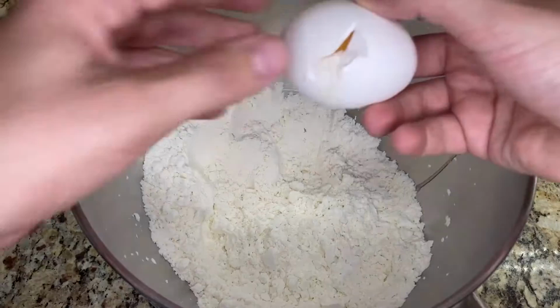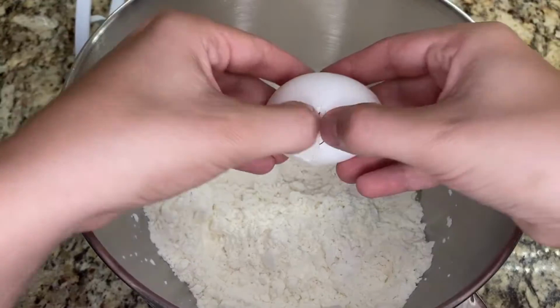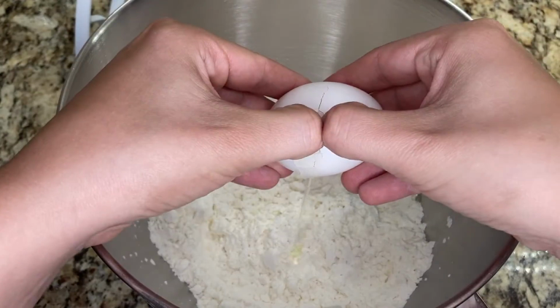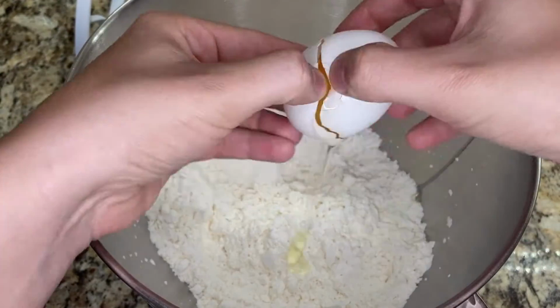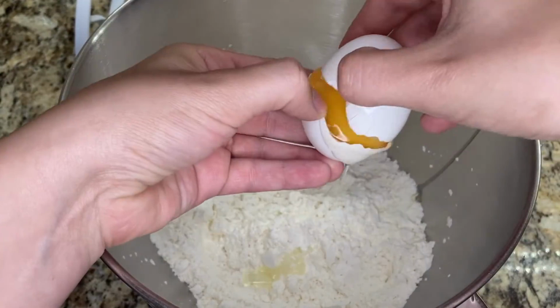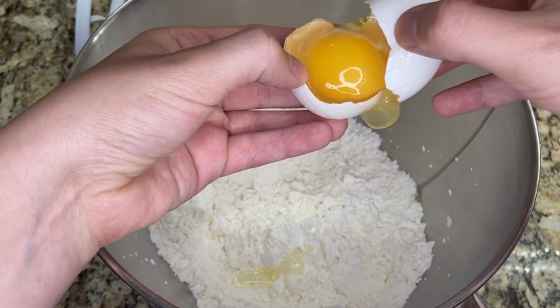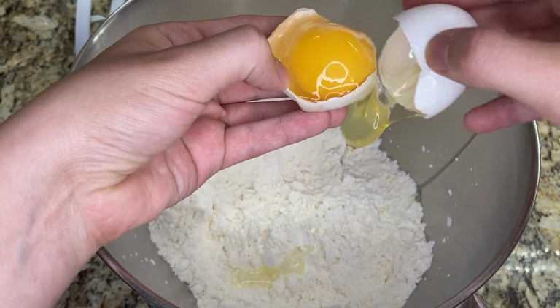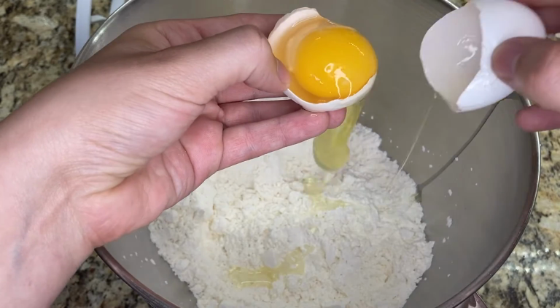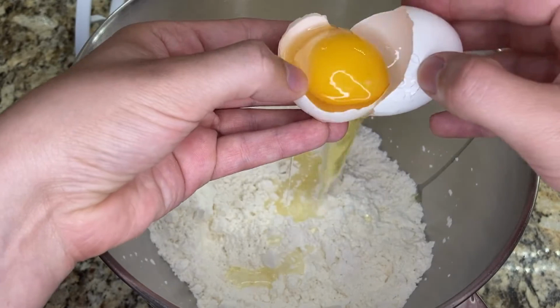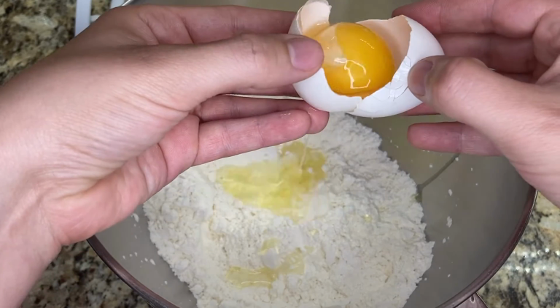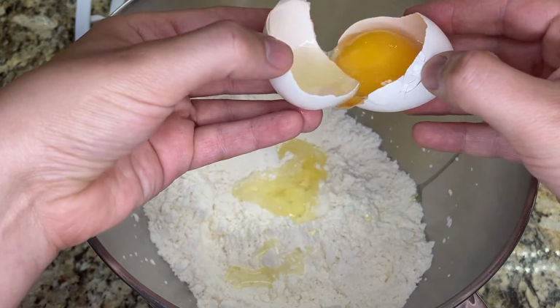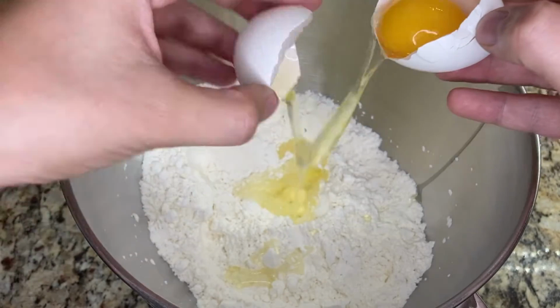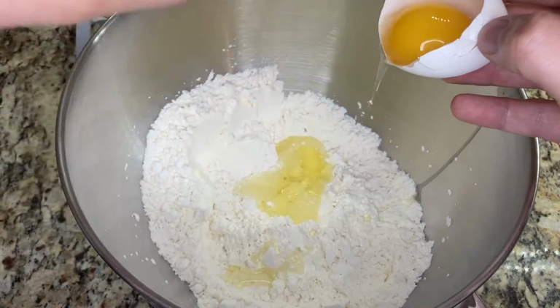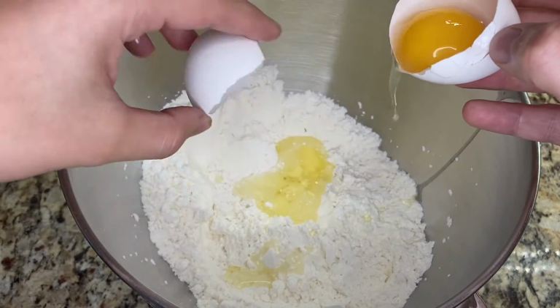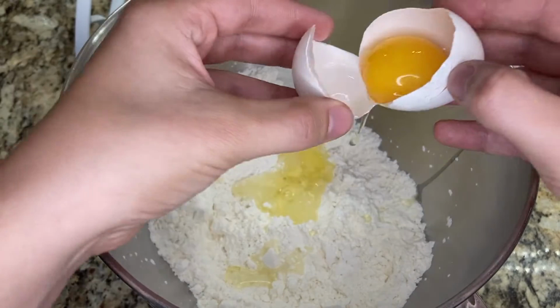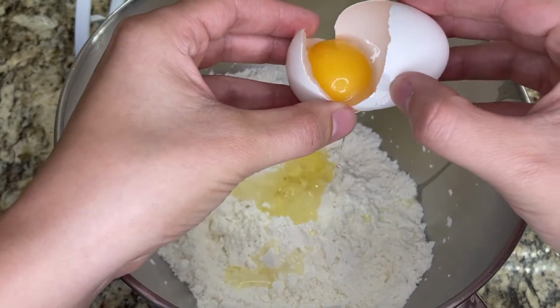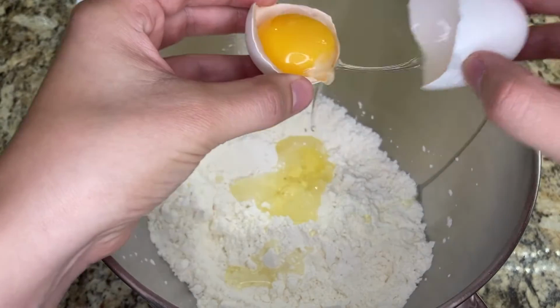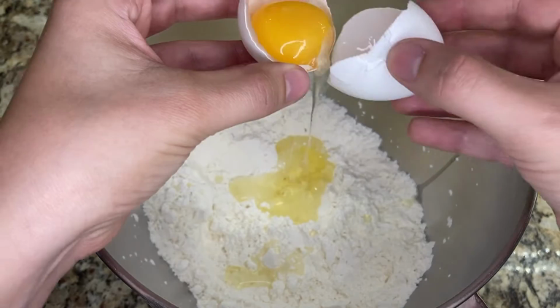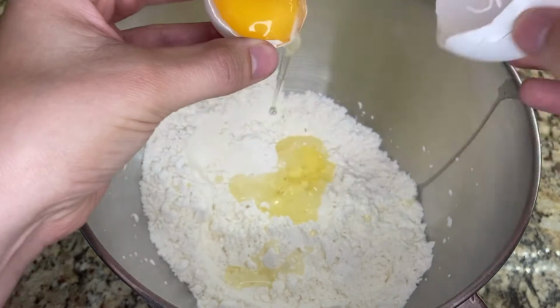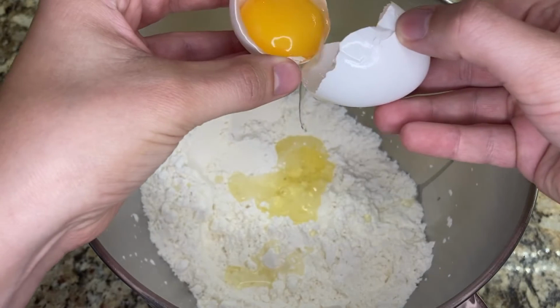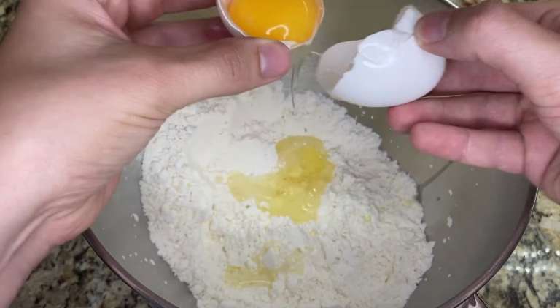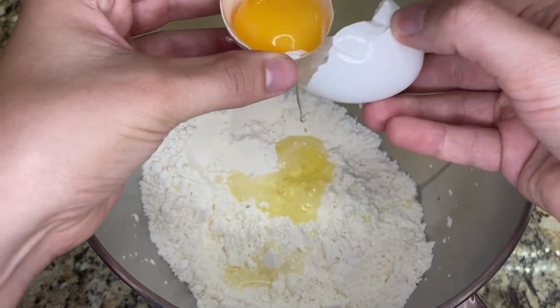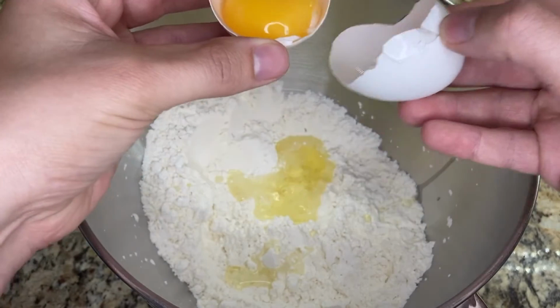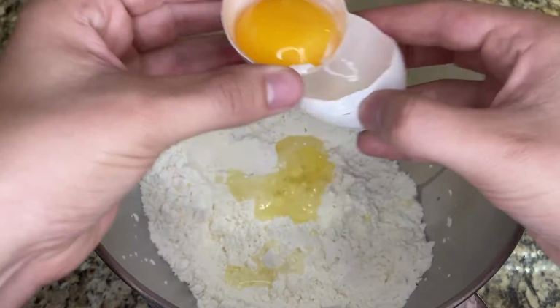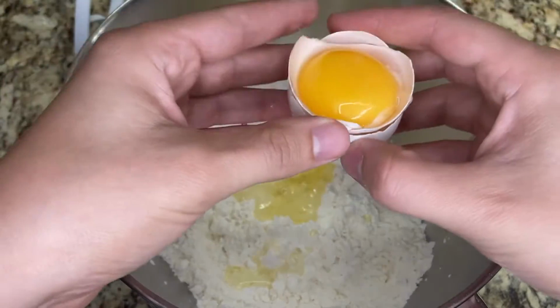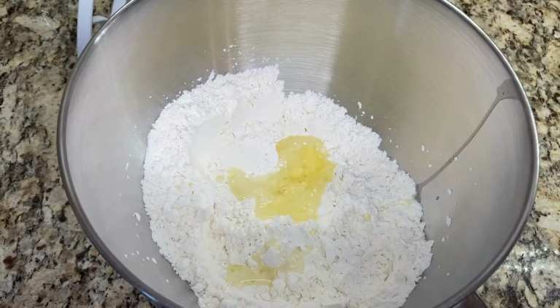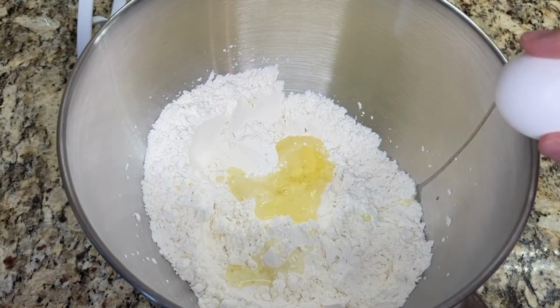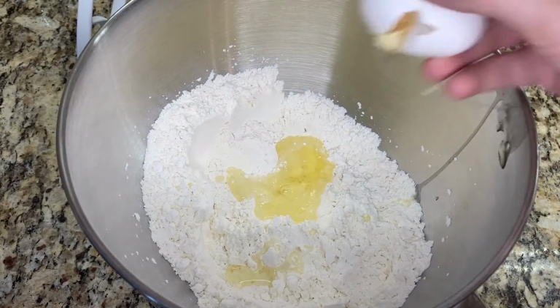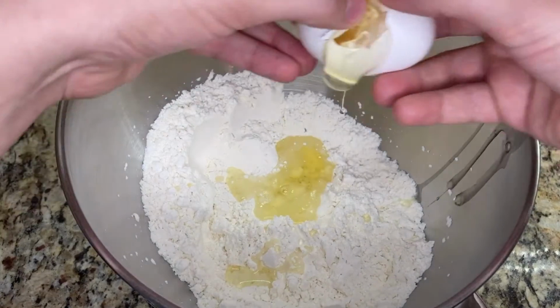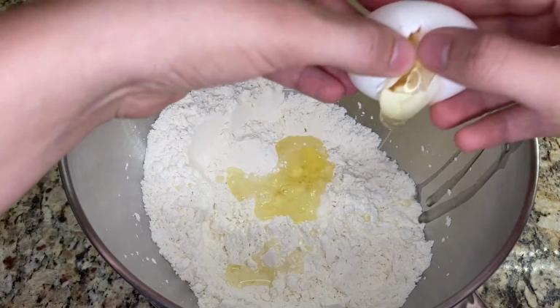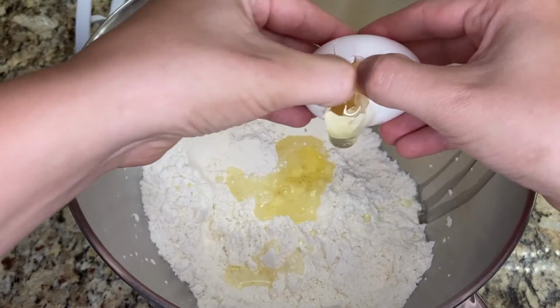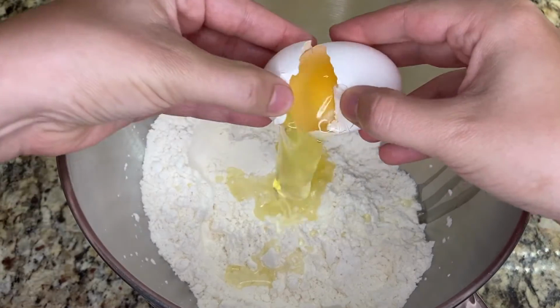While the active dry yeast is blooming, I add one egg white plus one whole egg into the flour mix. Gluten-free naan is typically a pretty sticky dough, so adding an extra egg white is going to help with the texture of this bread.